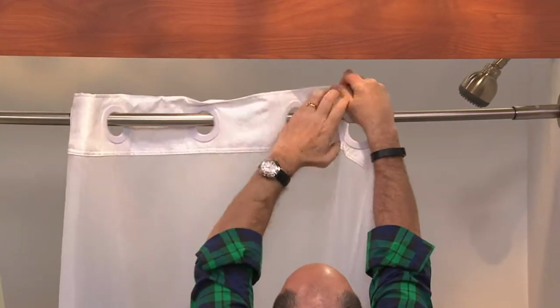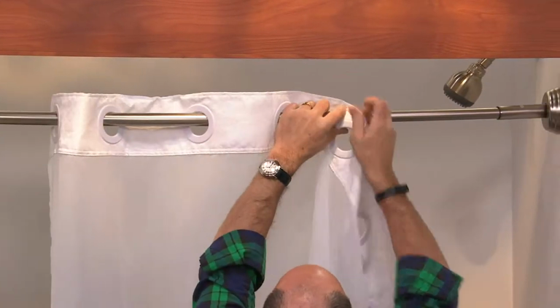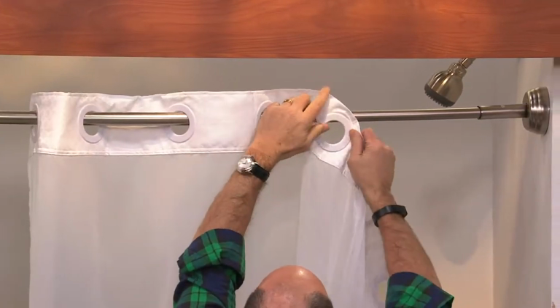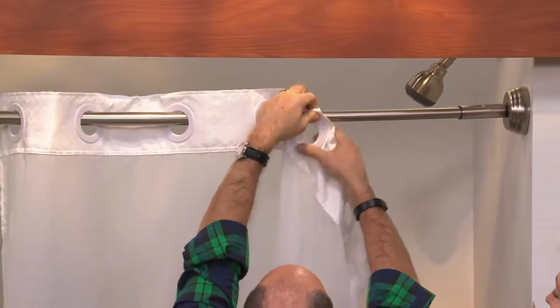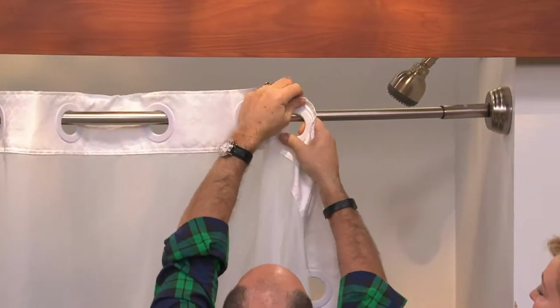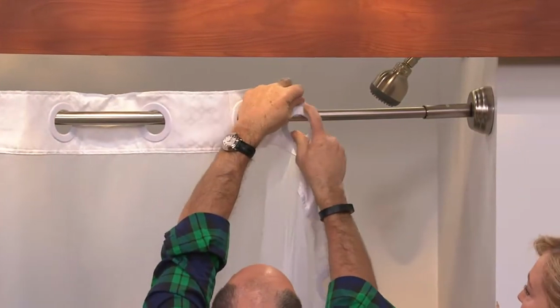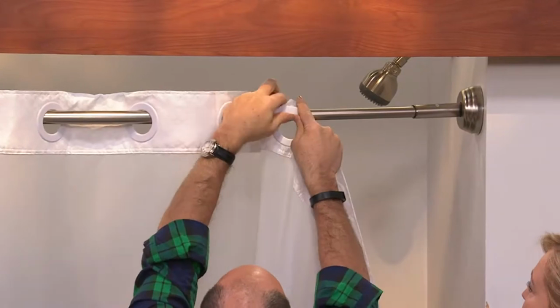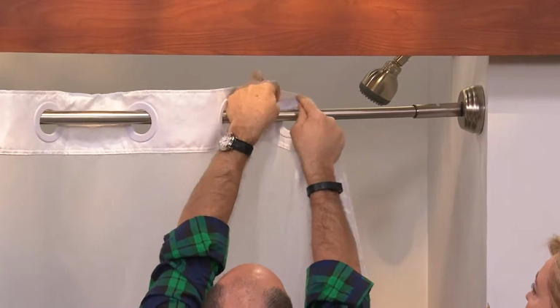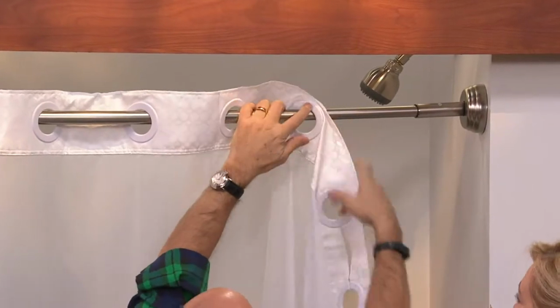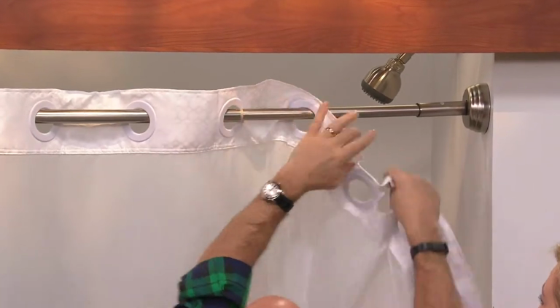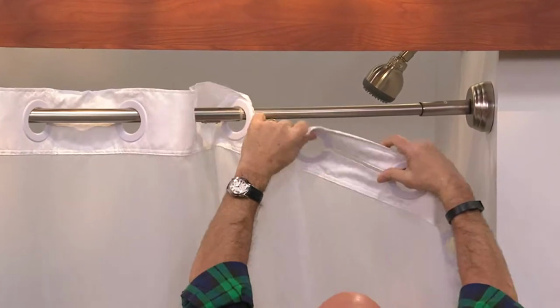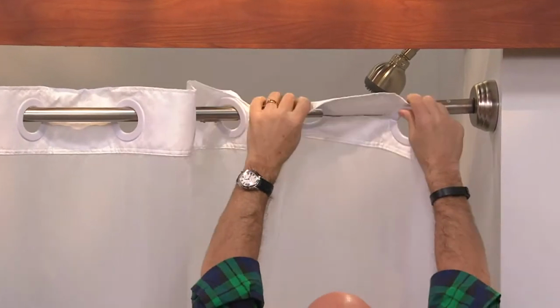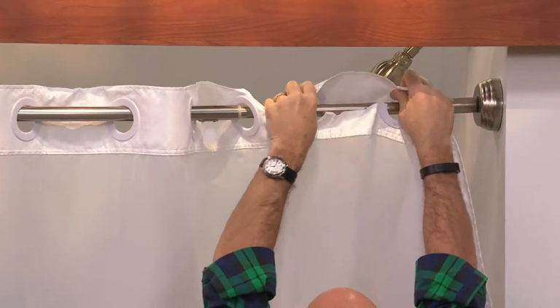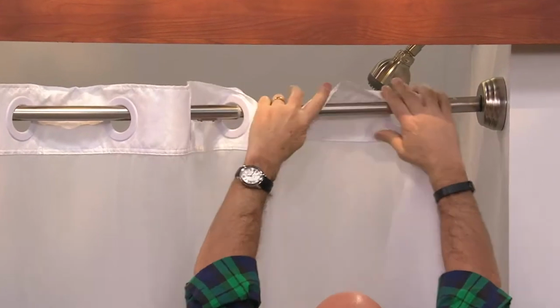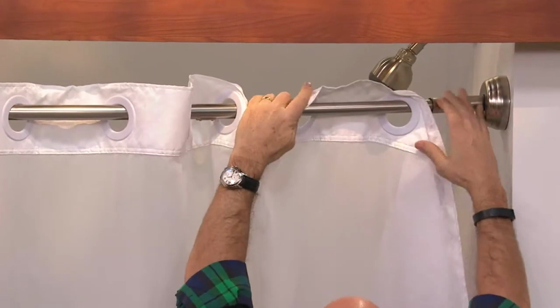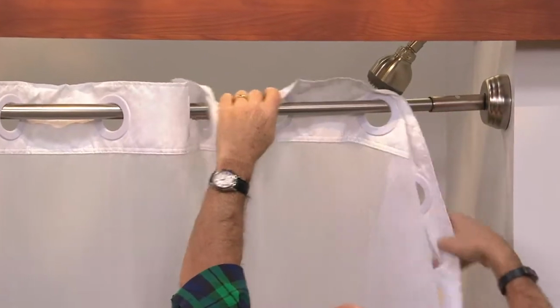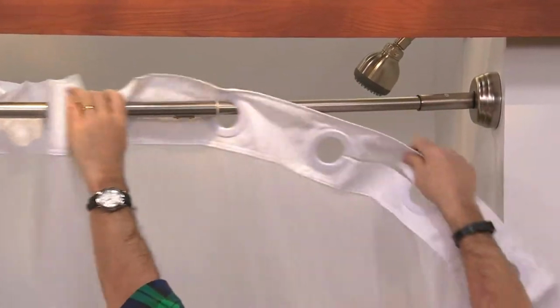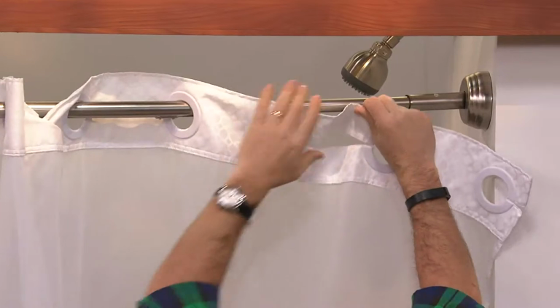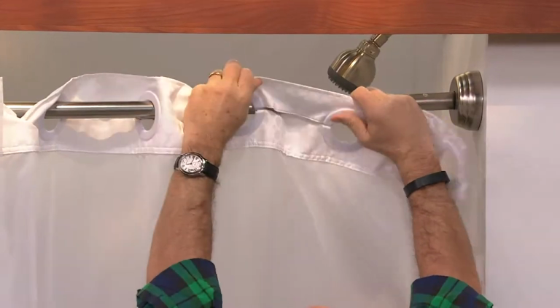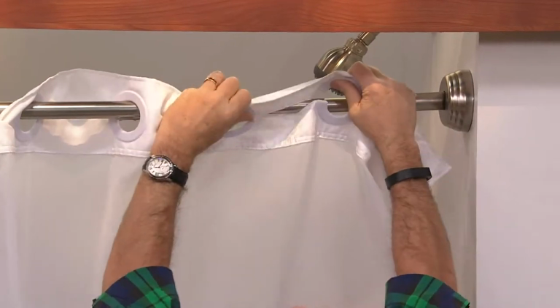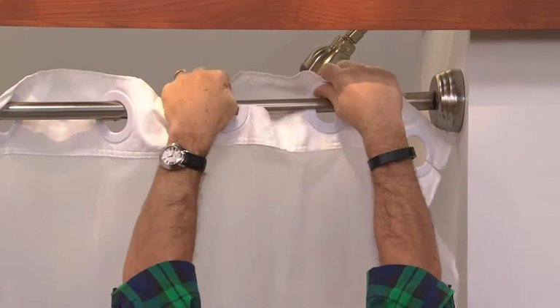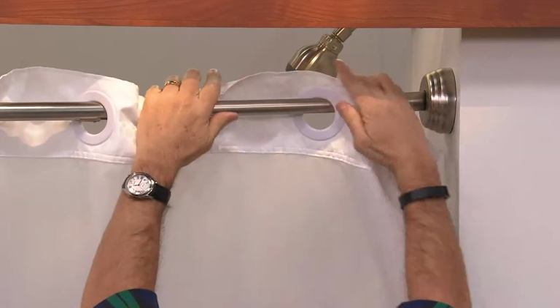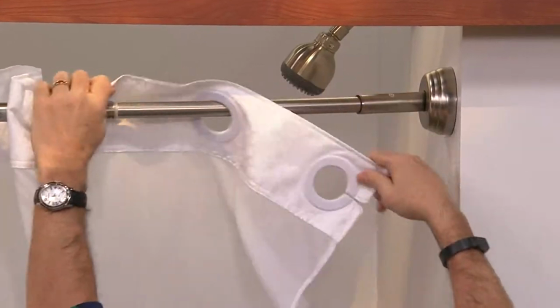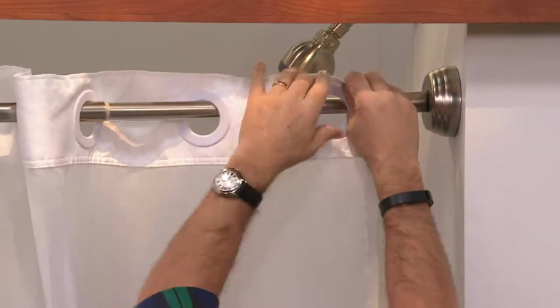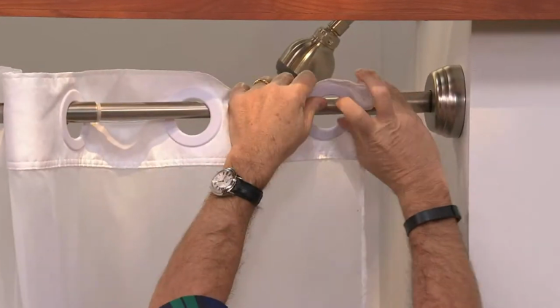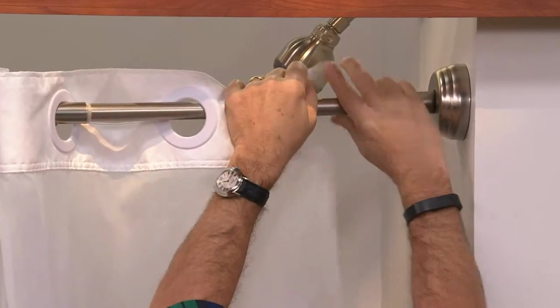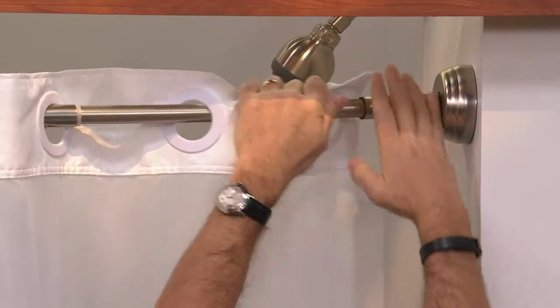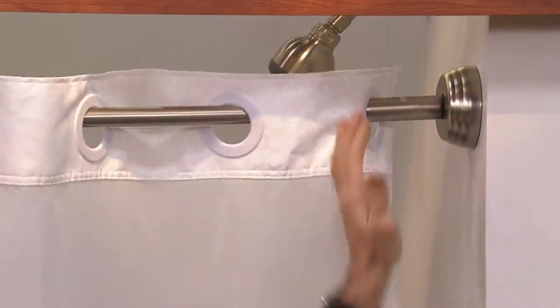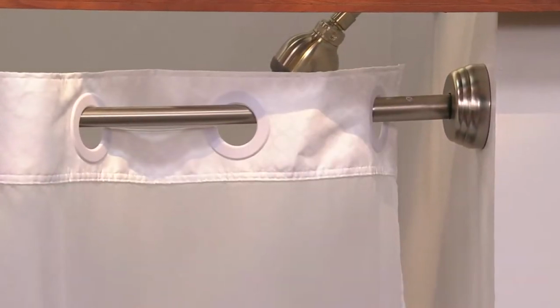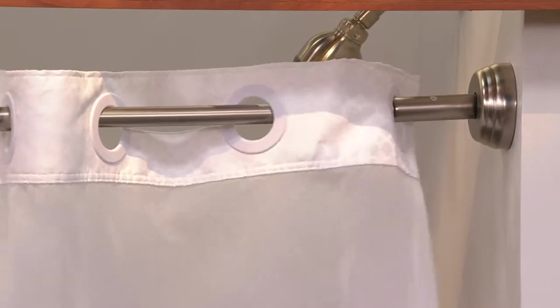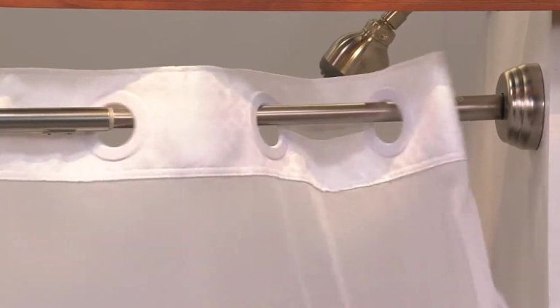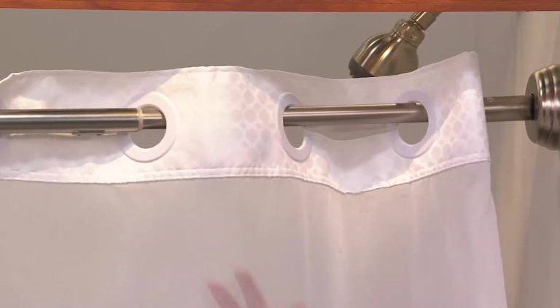You can even do two at a time — look at this. Just pop it right in. I do just press it right over. There you go, just like that. I'm a quick study. No, it's just so easy. And now it's up again.